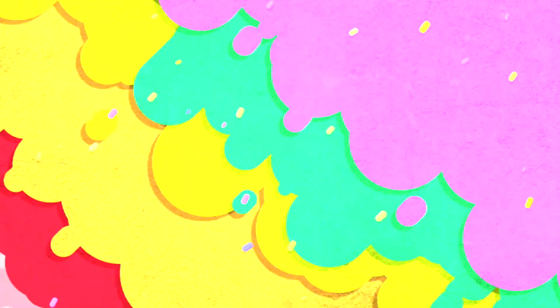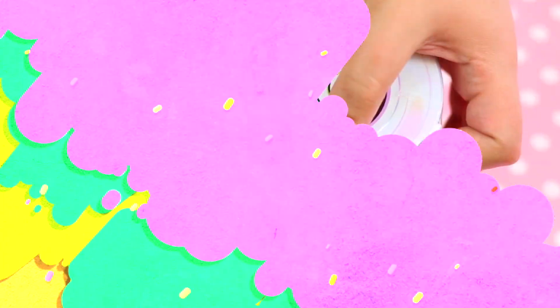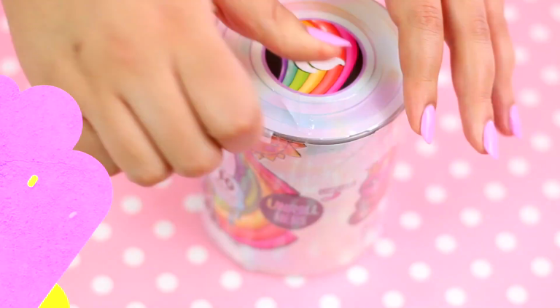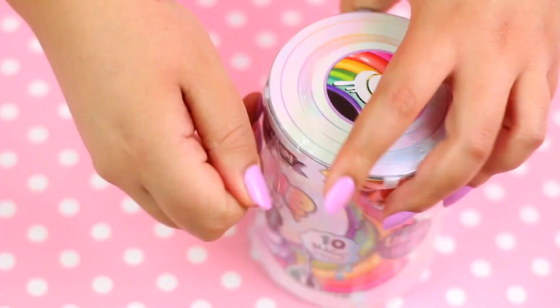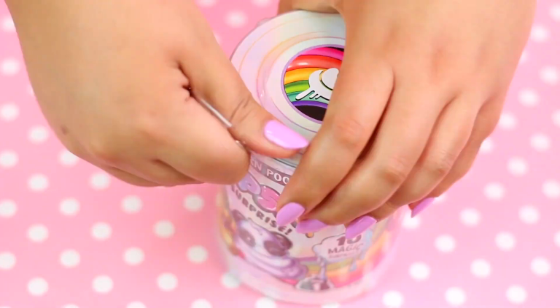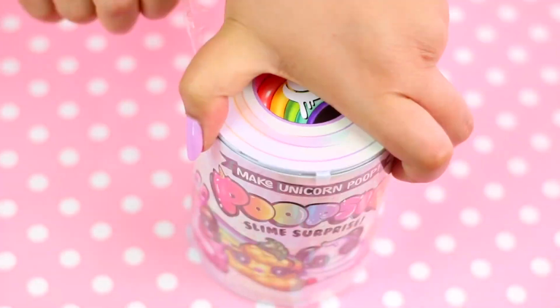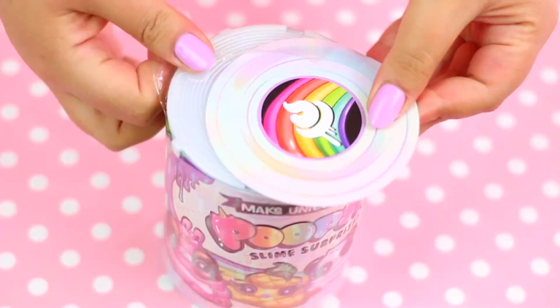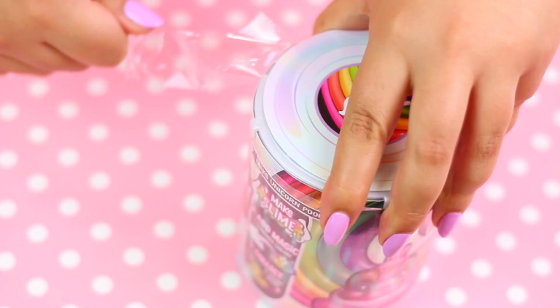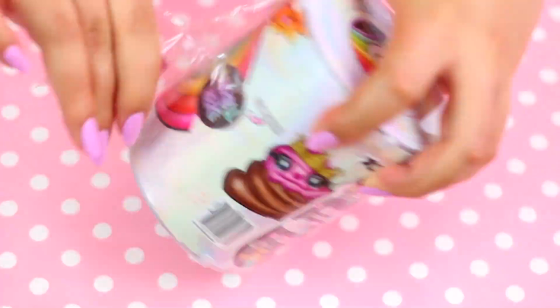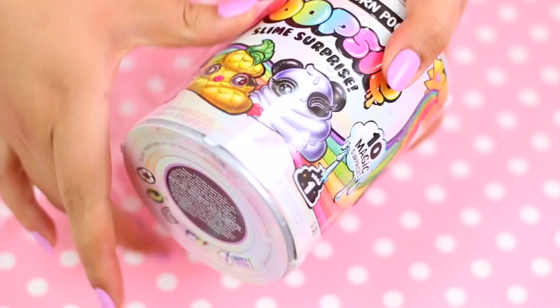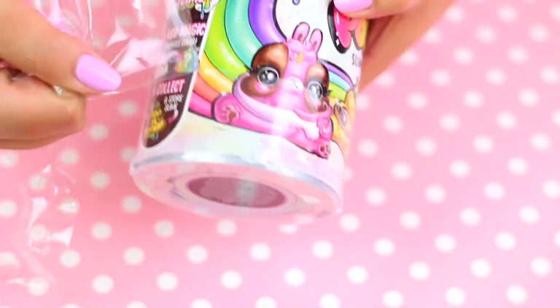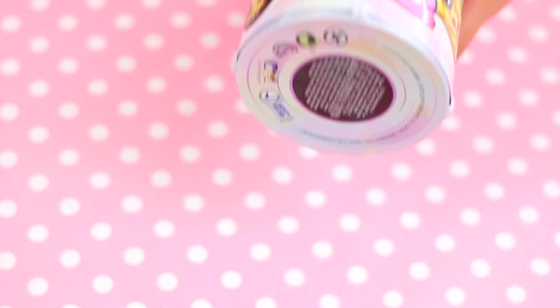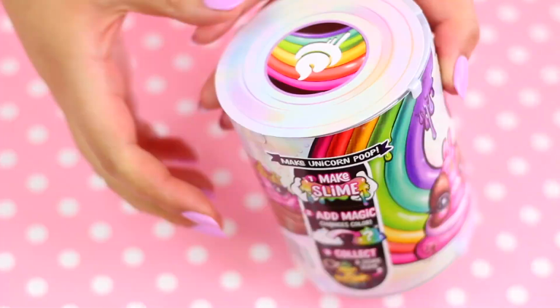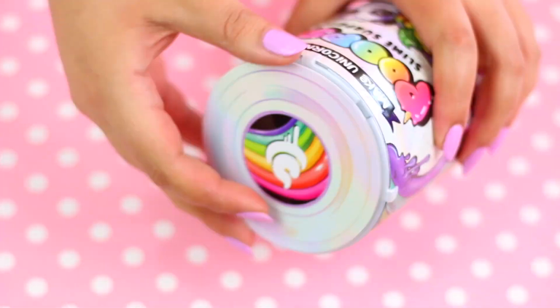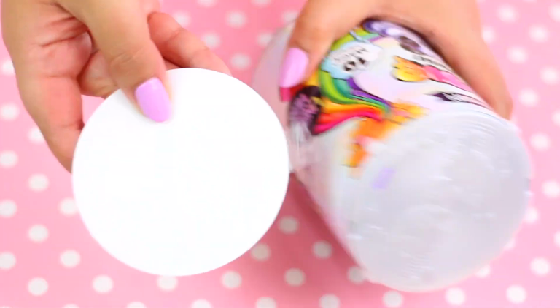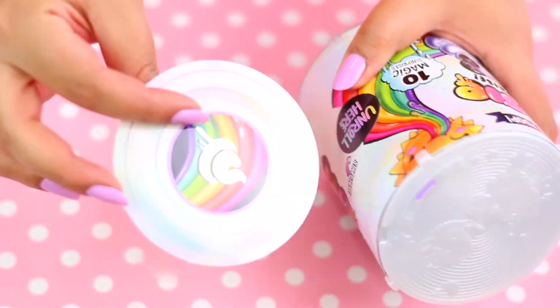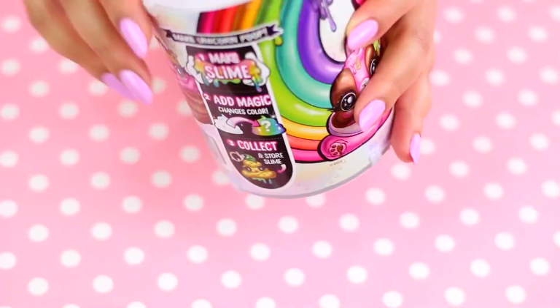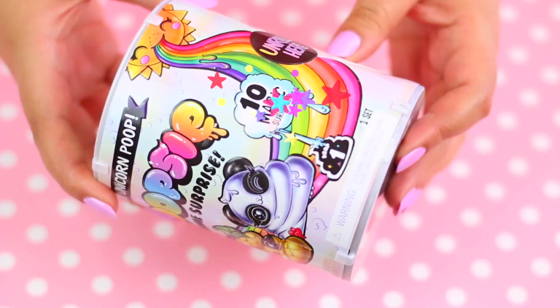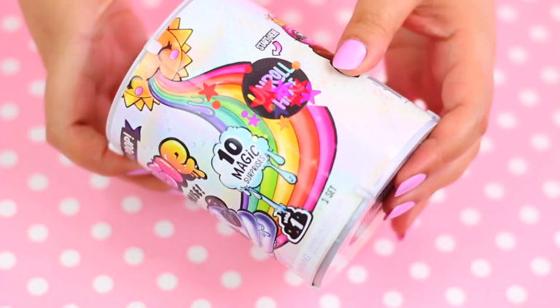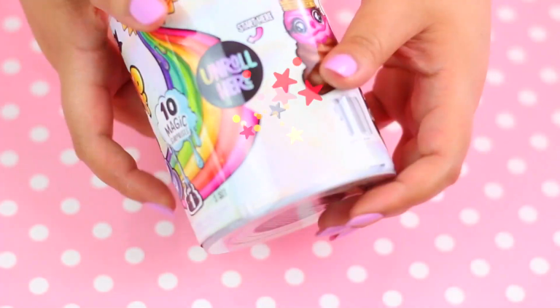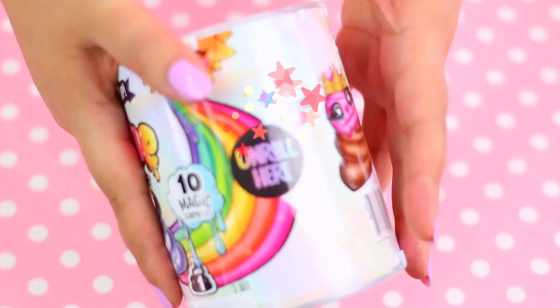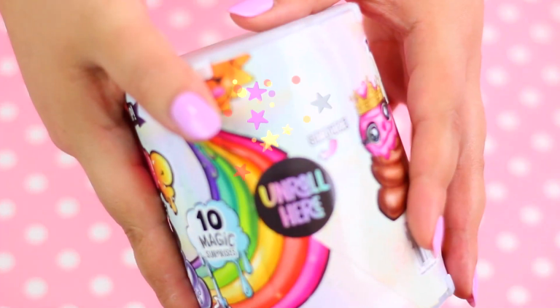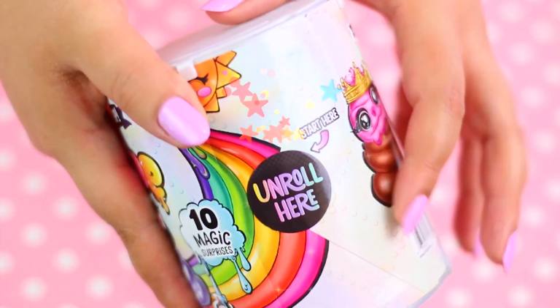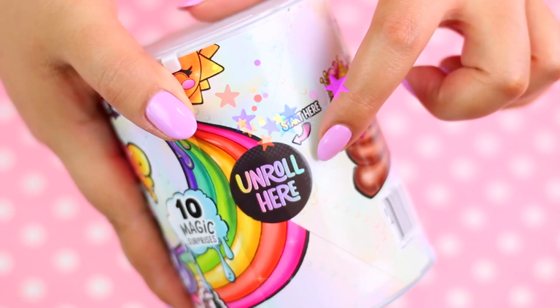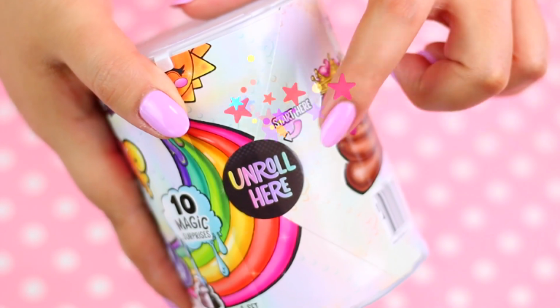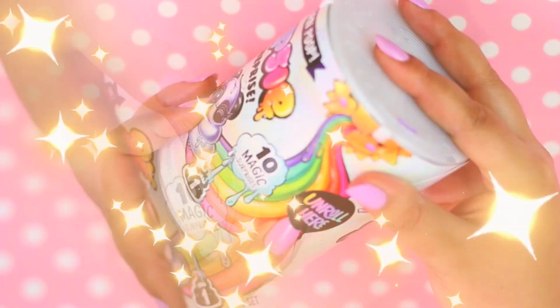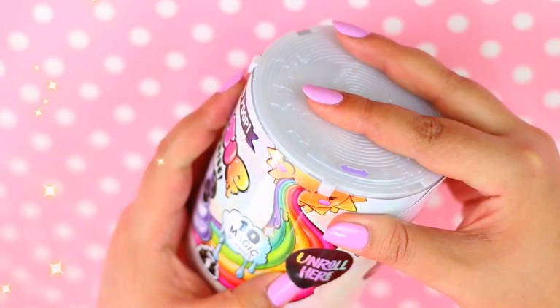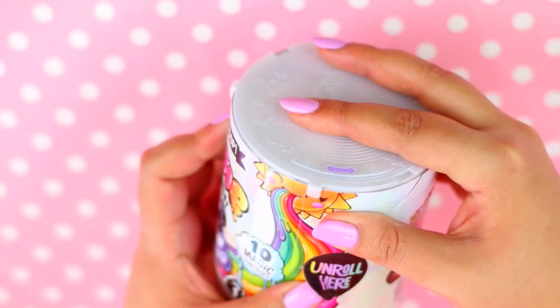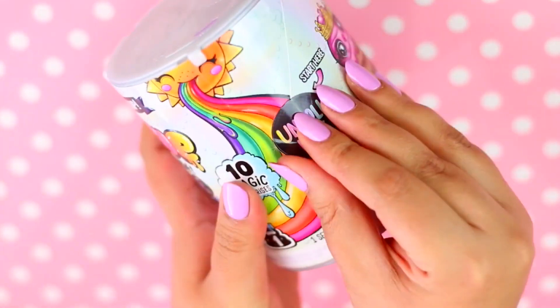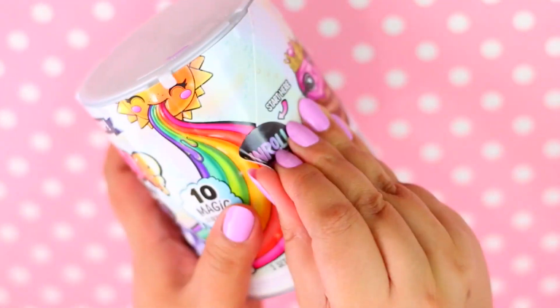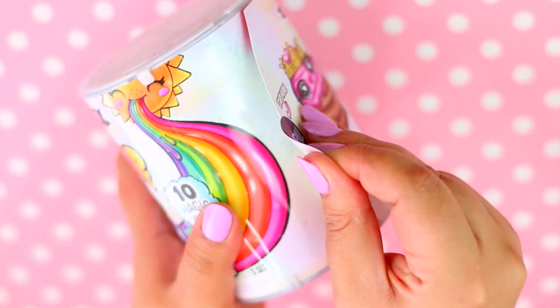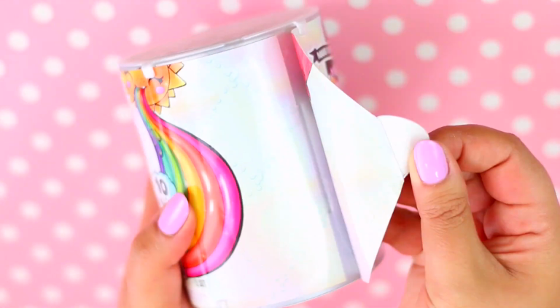I'm going to start by removing the plastic and then let's roll it to see all the surprises inside! Oh my god! It's like a toilet paper! It's so cute!